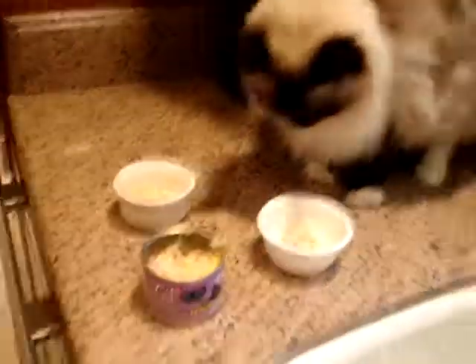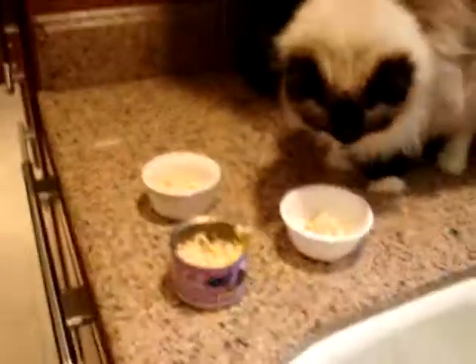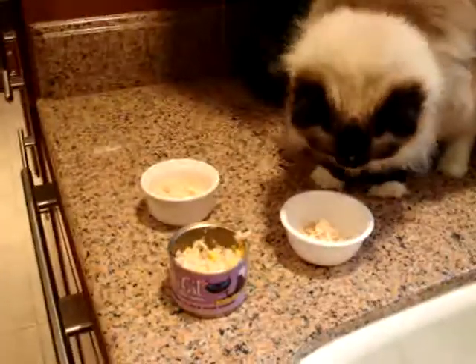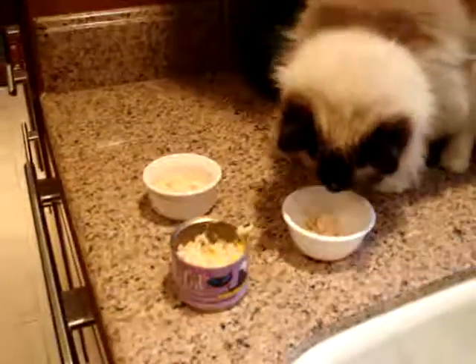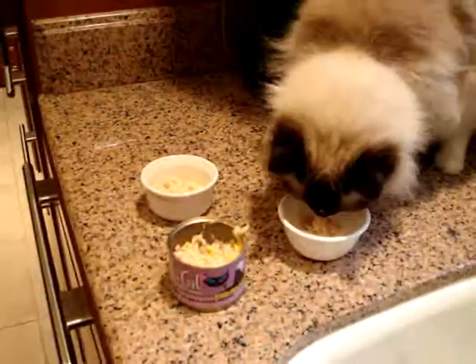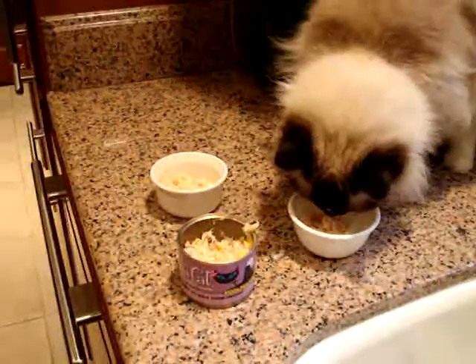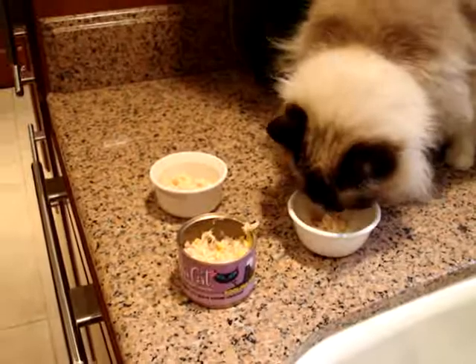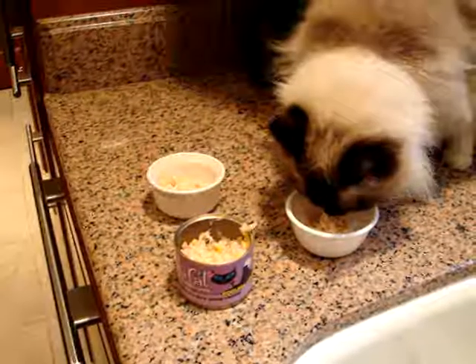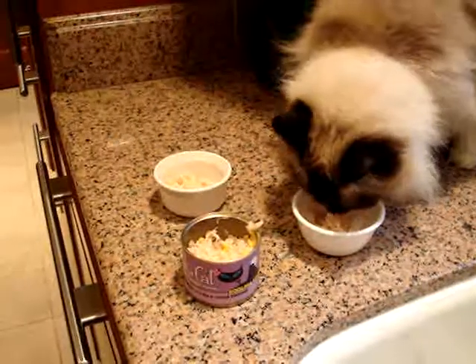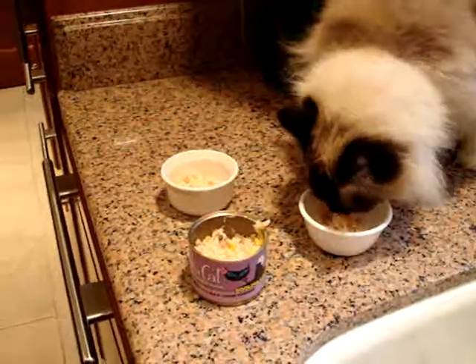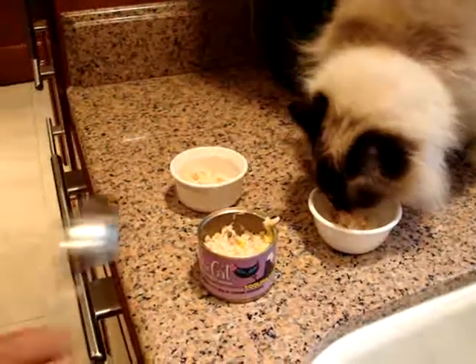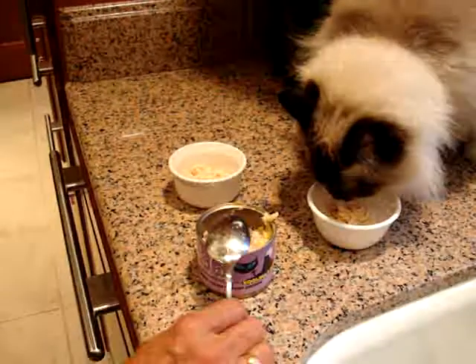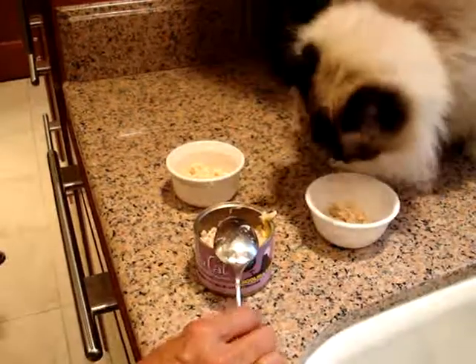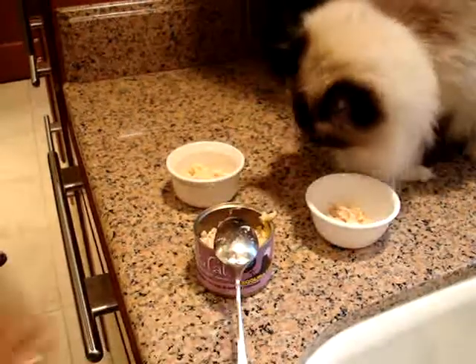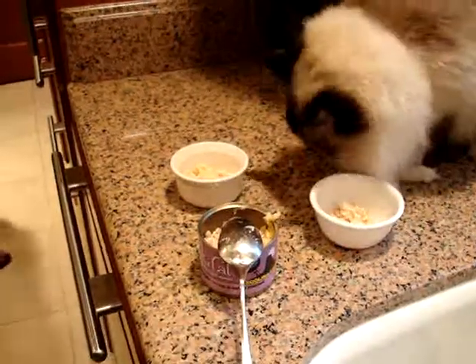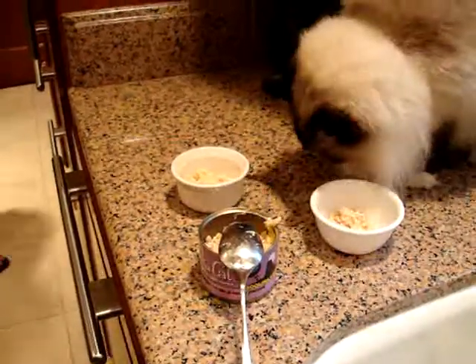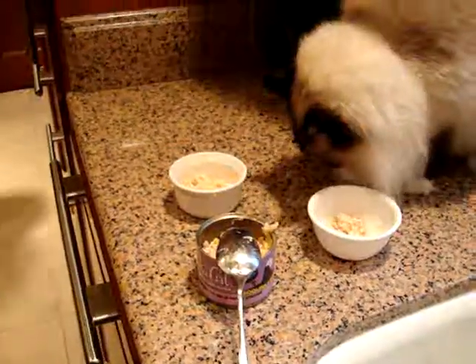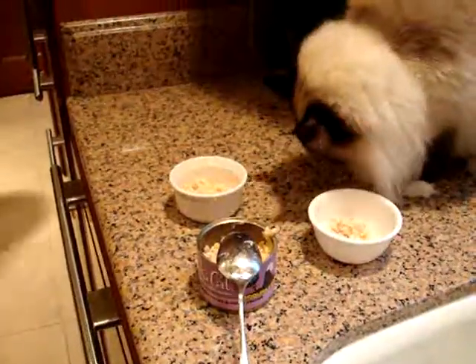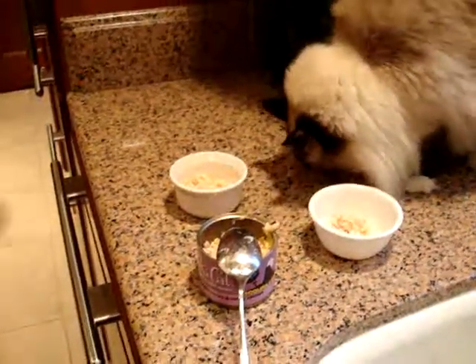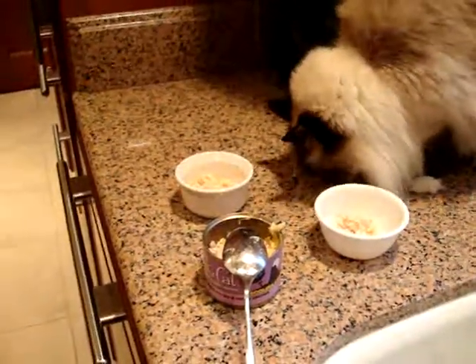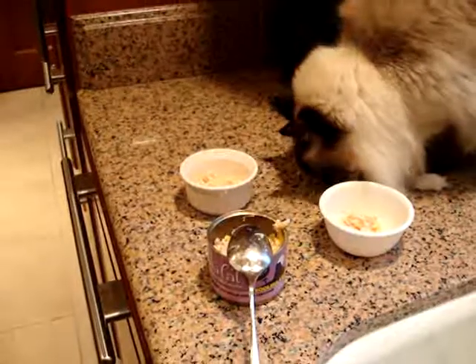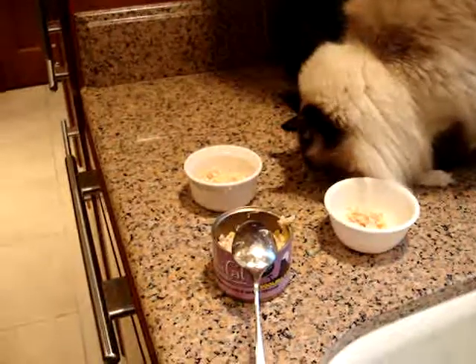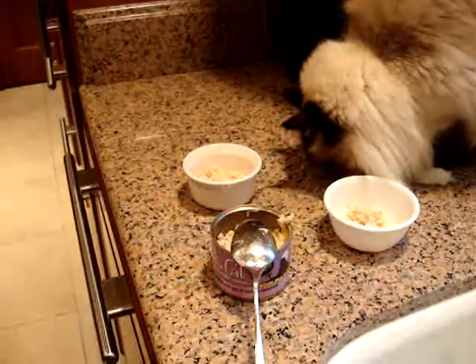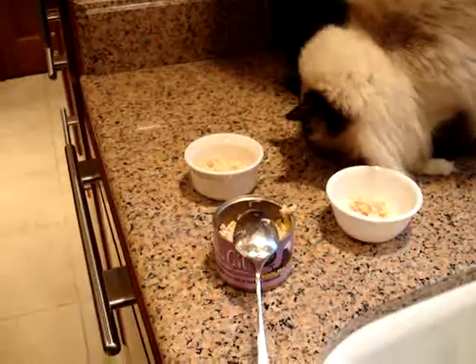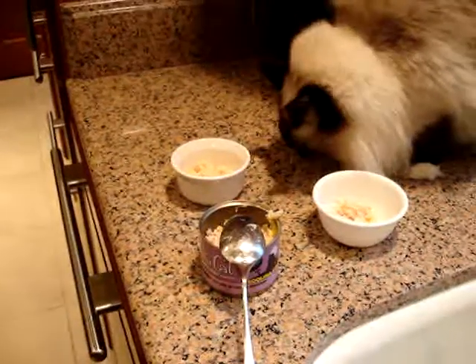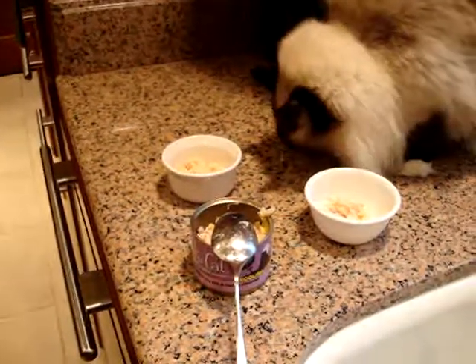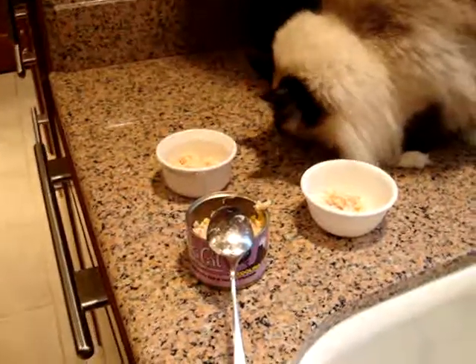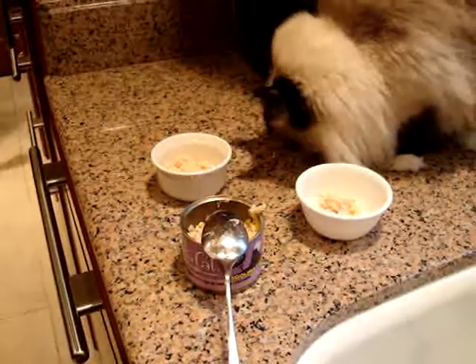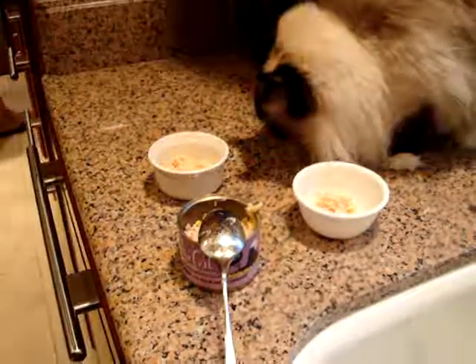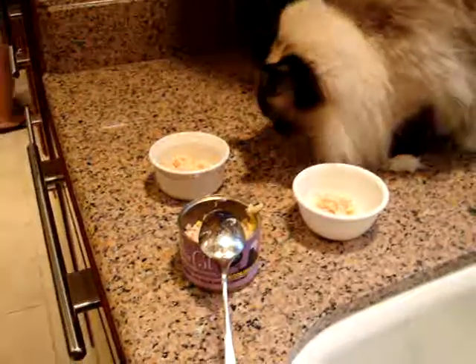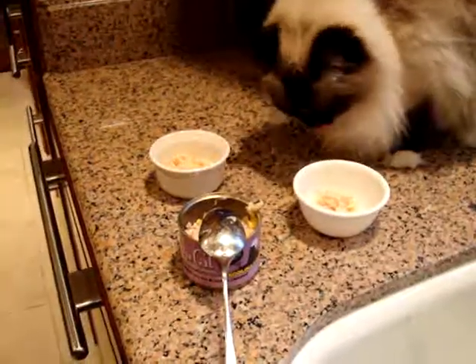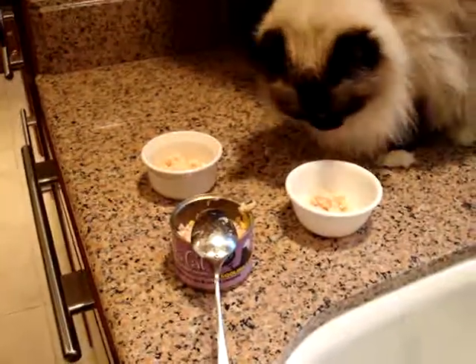I'll put a link to all of our product reviews in the description of this video, as well as a link to Pet Tropics' website so you can check out all the cool flavors they have. They also have Tiki dog food. Thanks for watching.